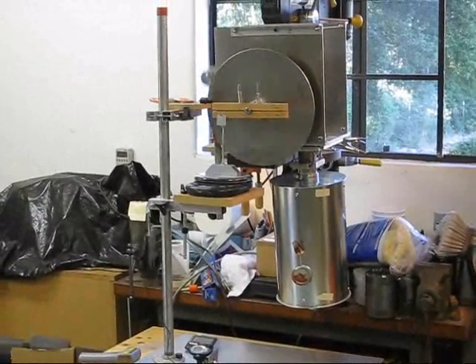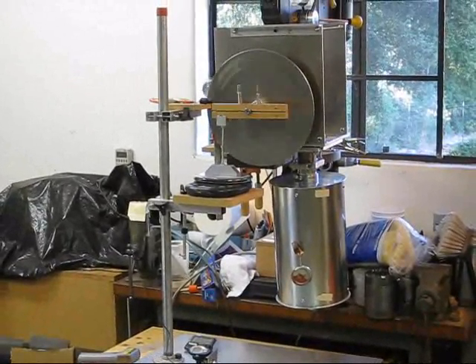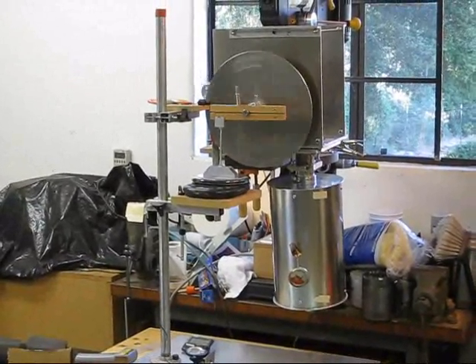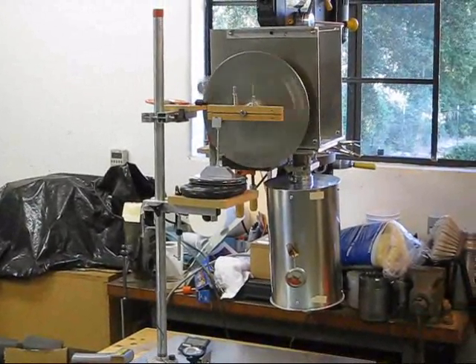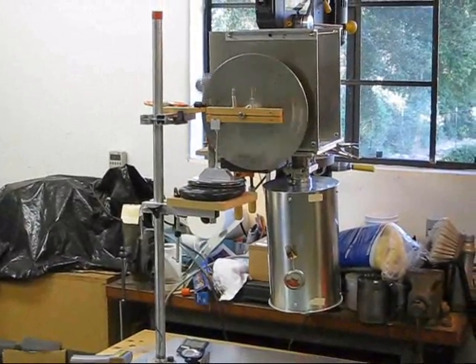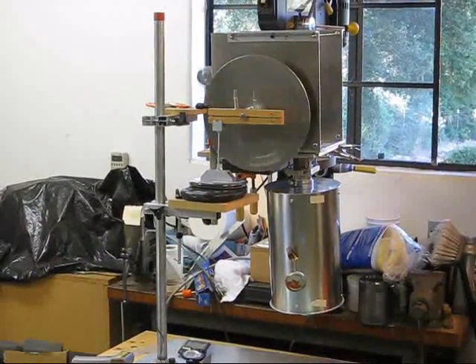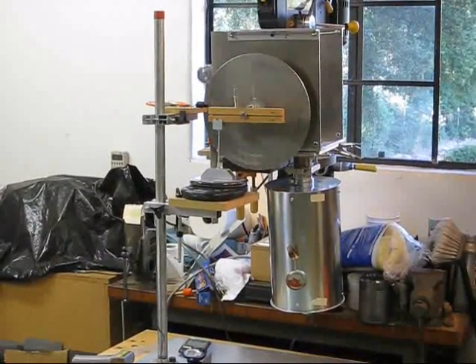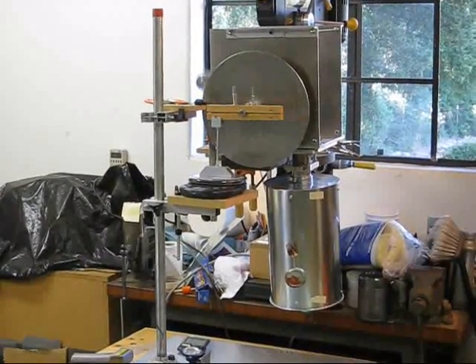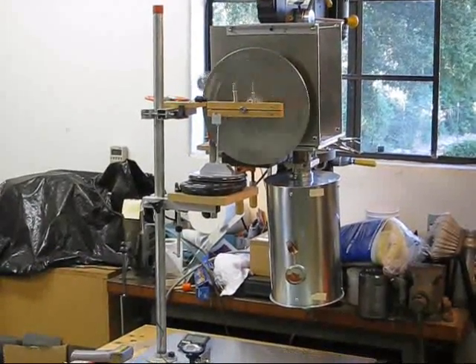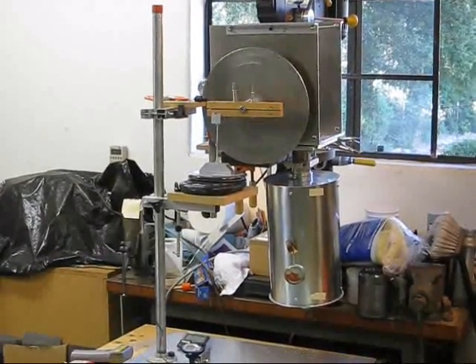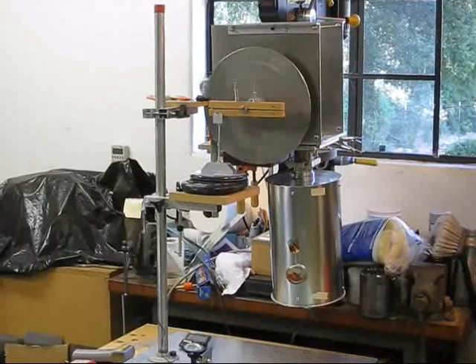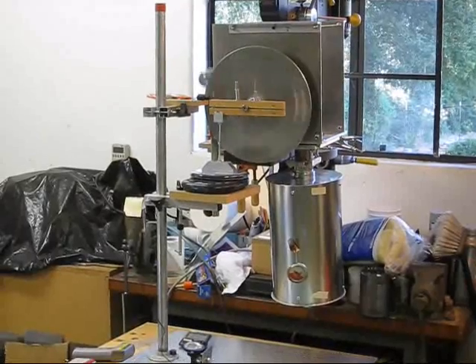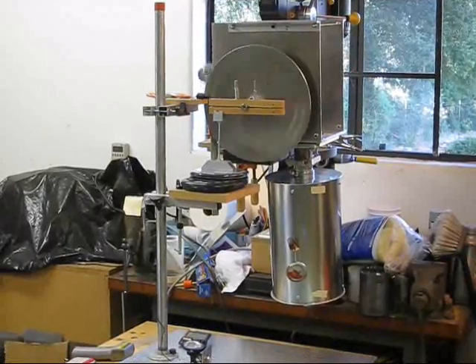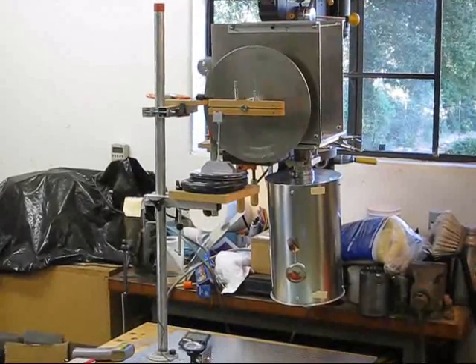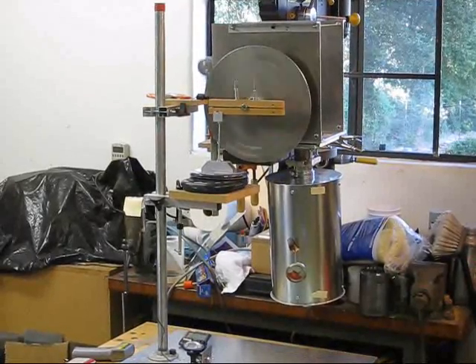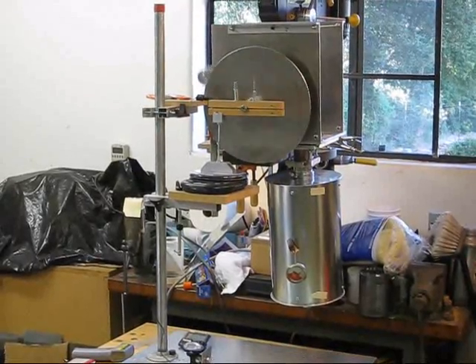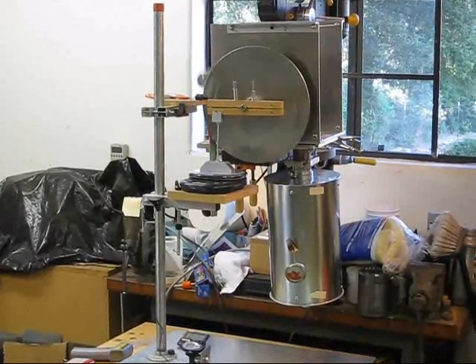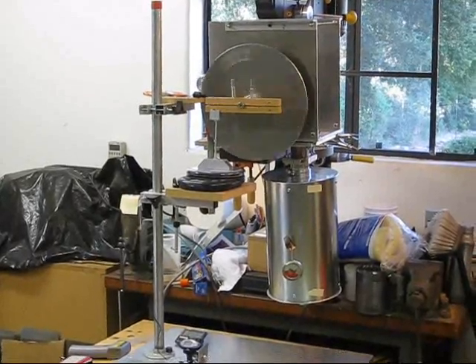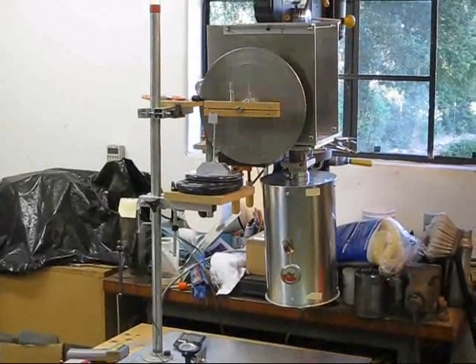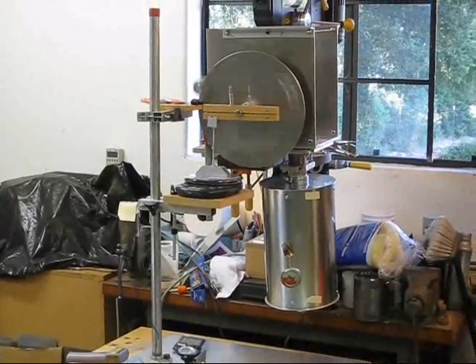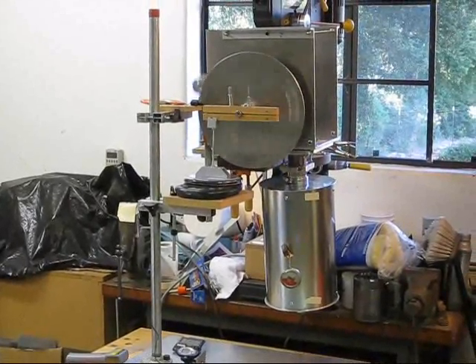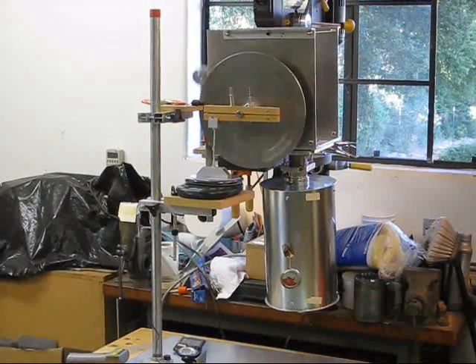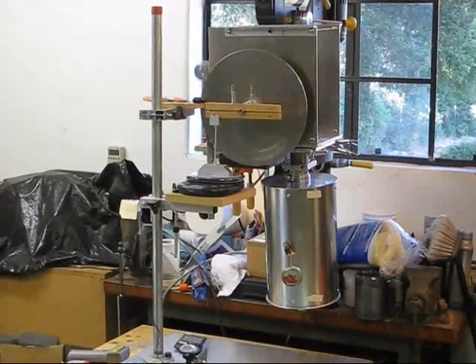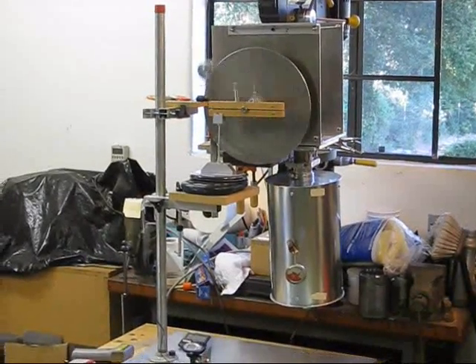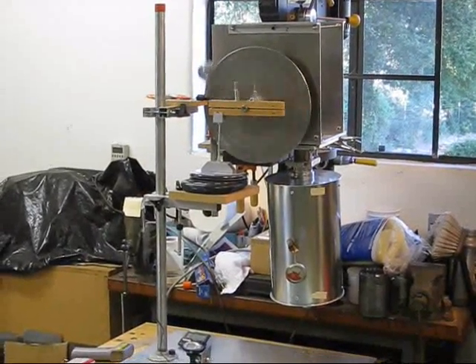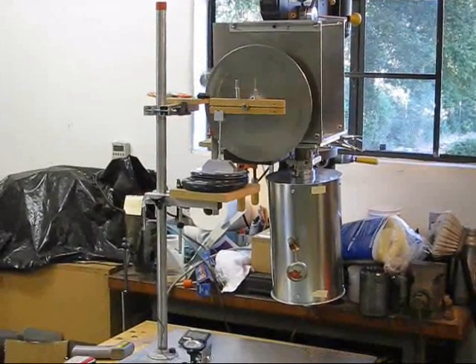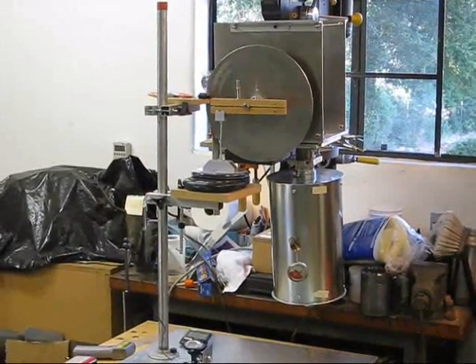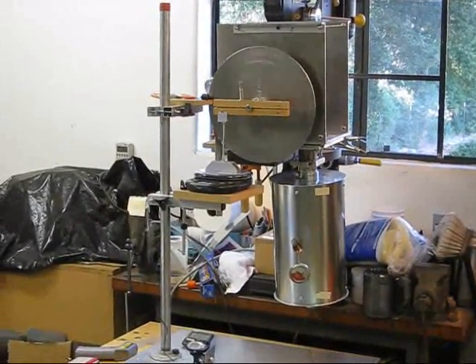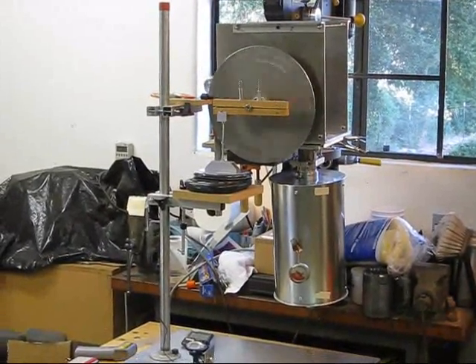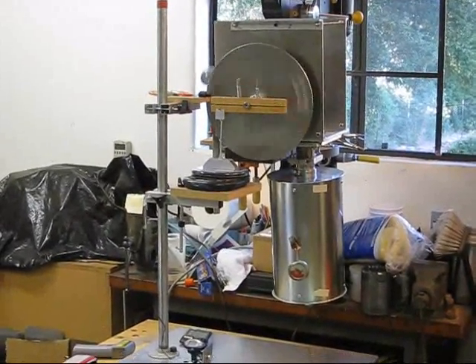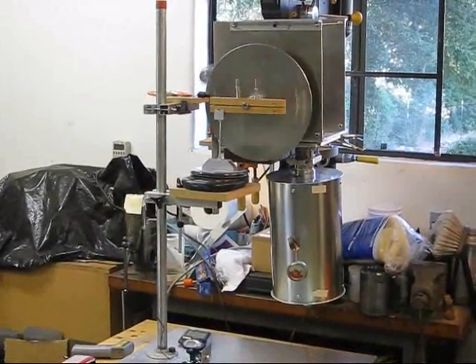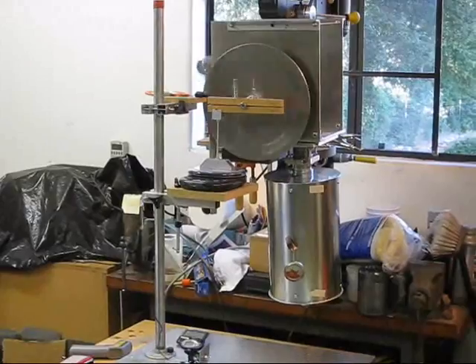This is a gamma configuration Stirling engine. I'm powering it with the heat from a 70 watt light bulb so that I can accurately measure the heat input.